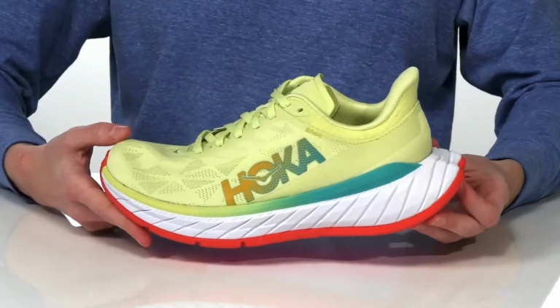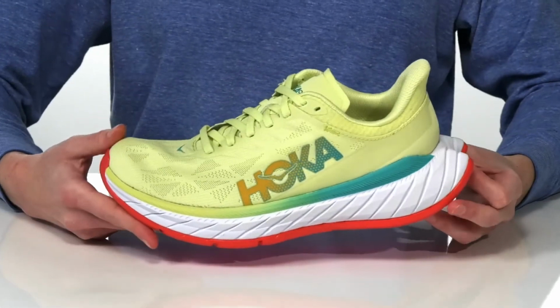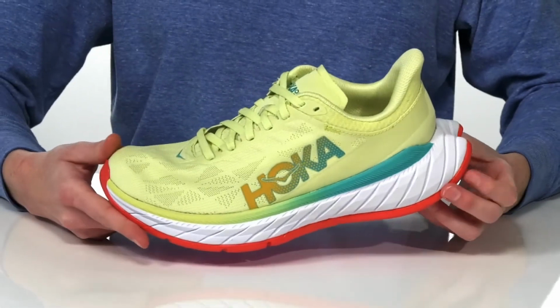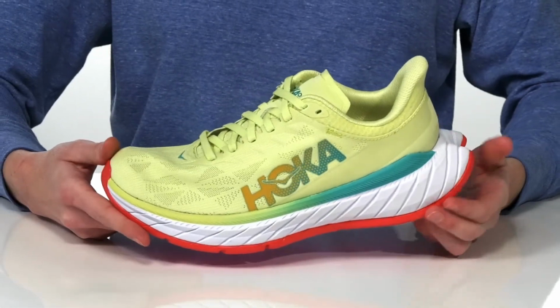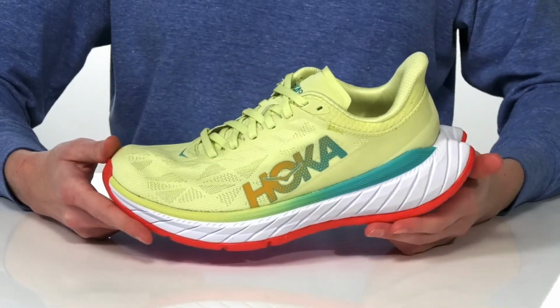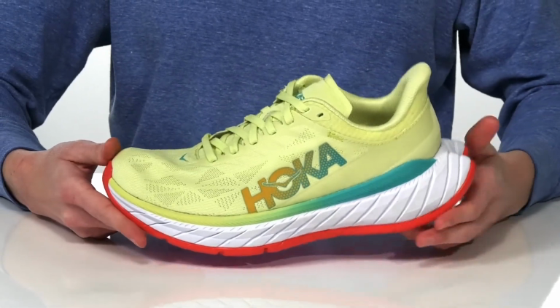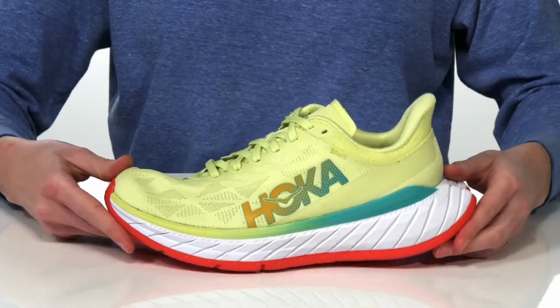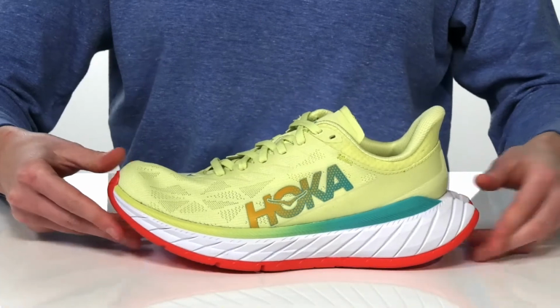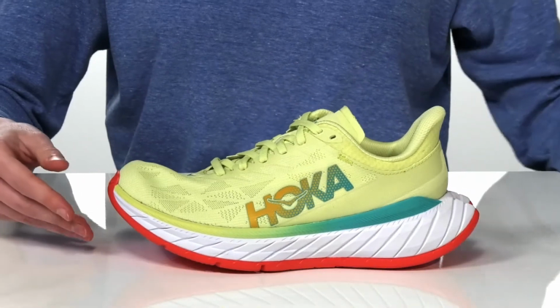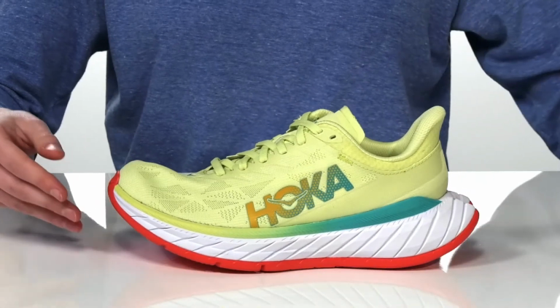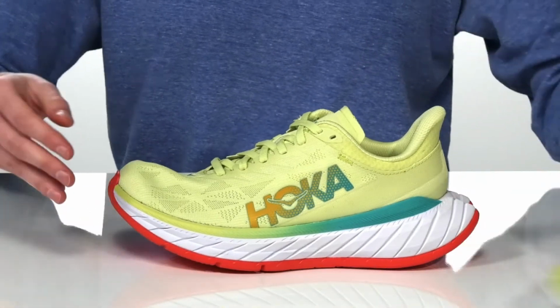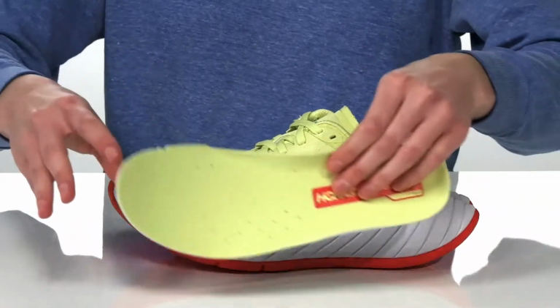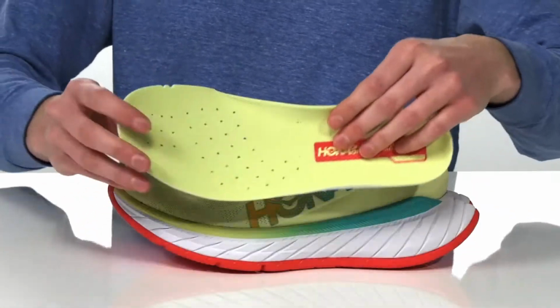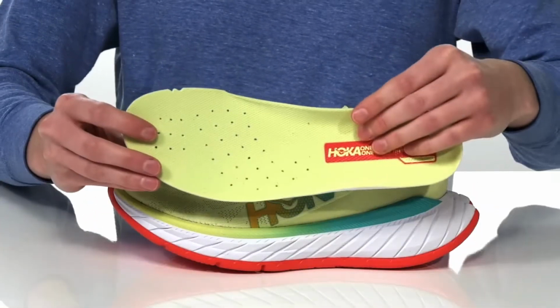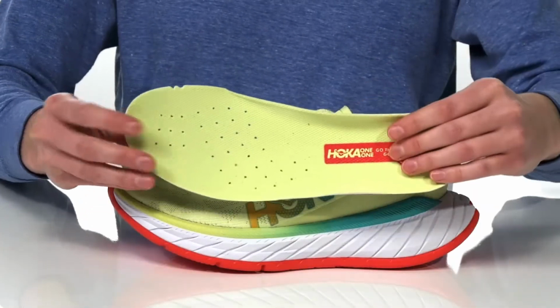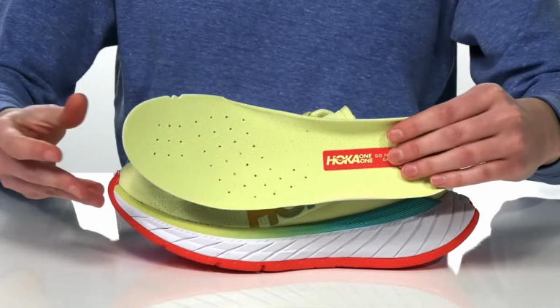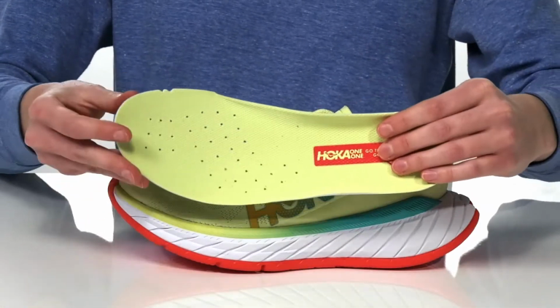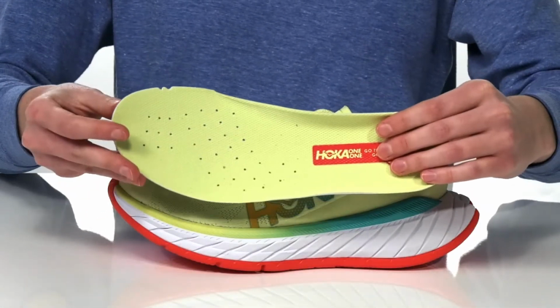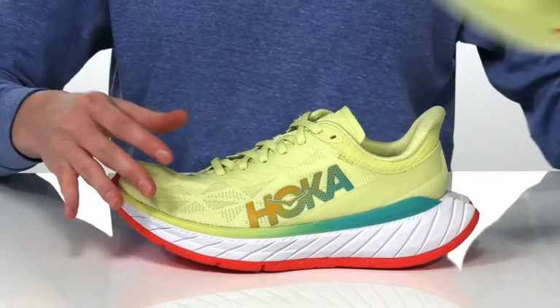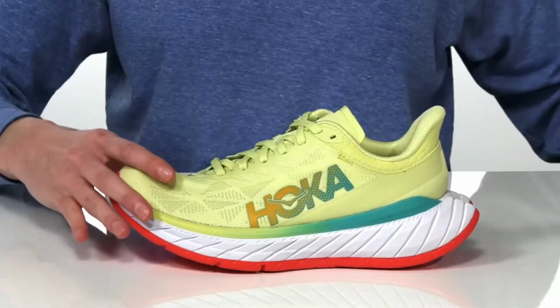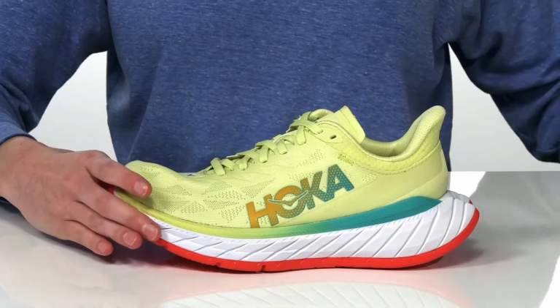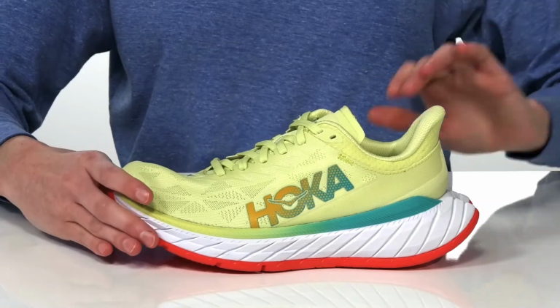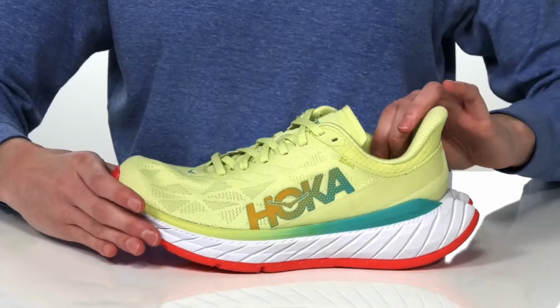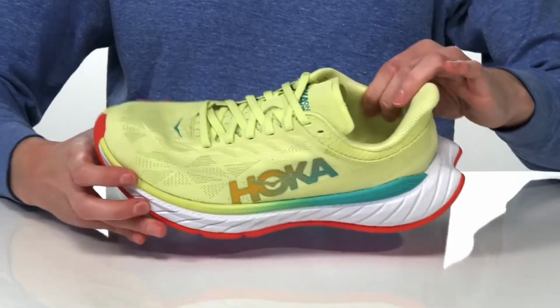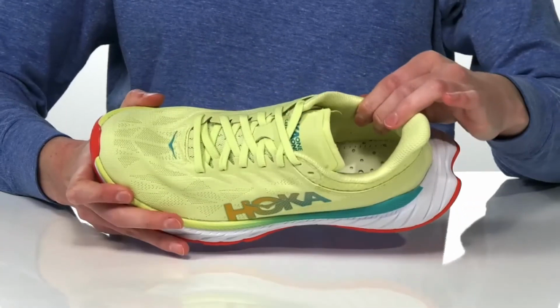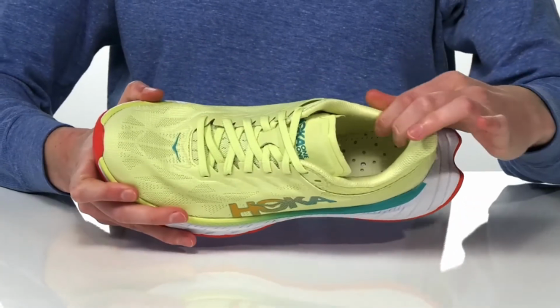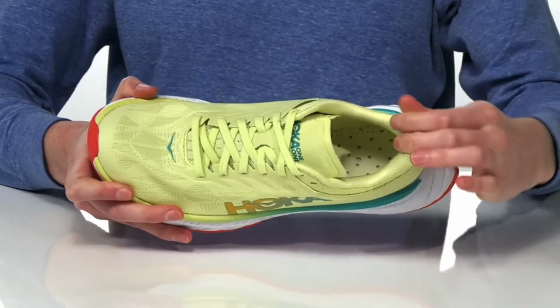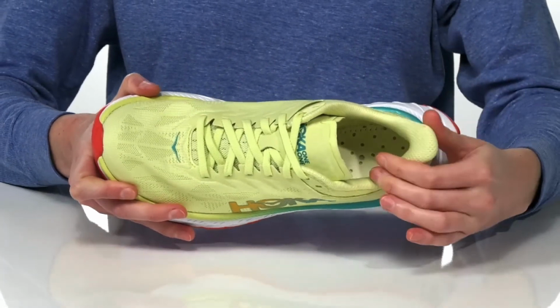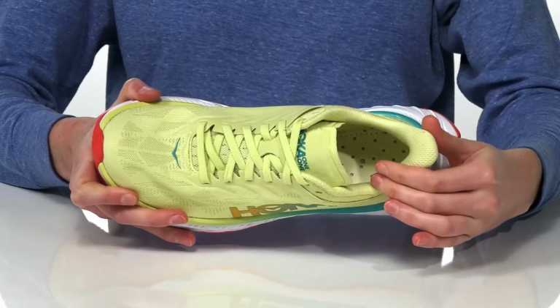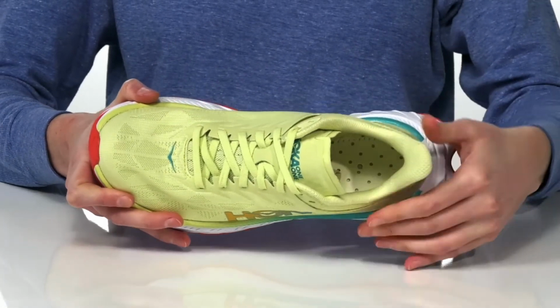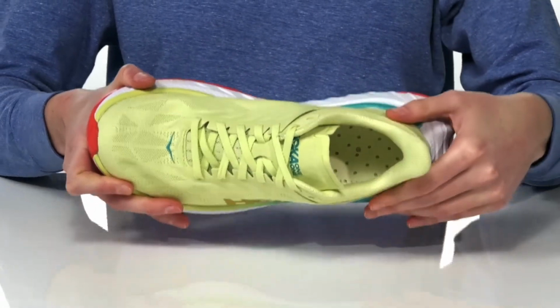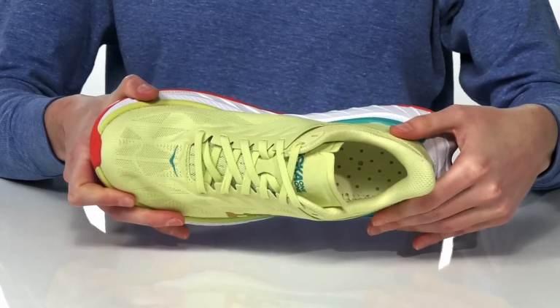There's a five millimeter drop and neutral support with a removable footbed that's lightly cushioned so they won't weigh you down. Inside, the collar is padded and it has a soft textile lining.